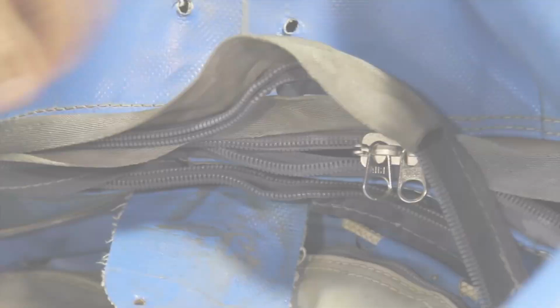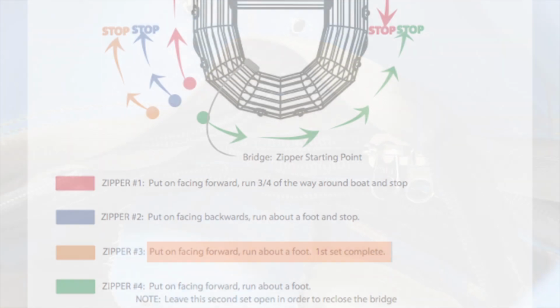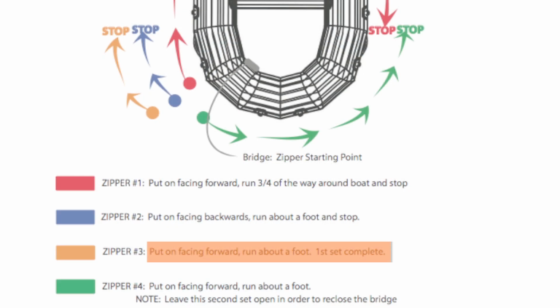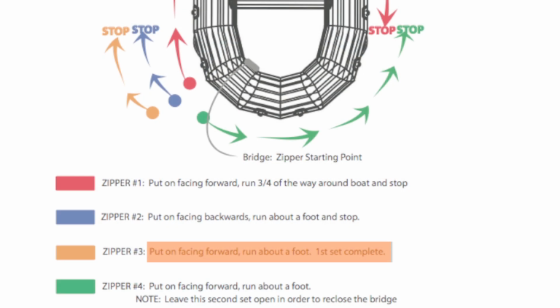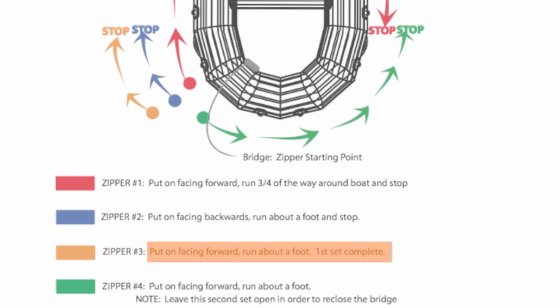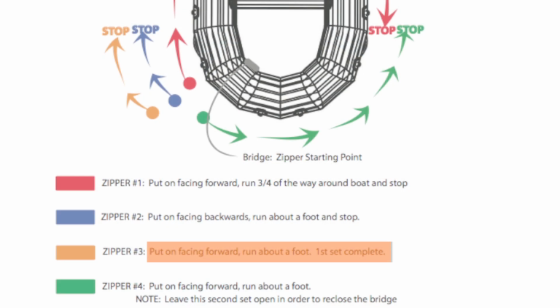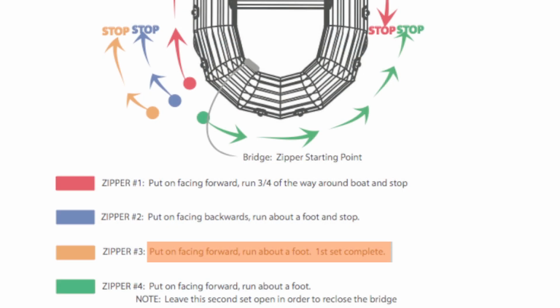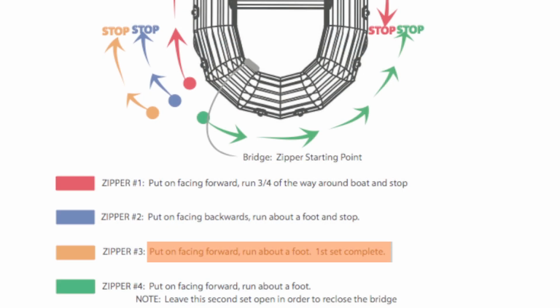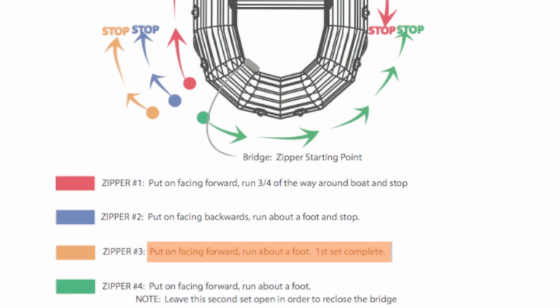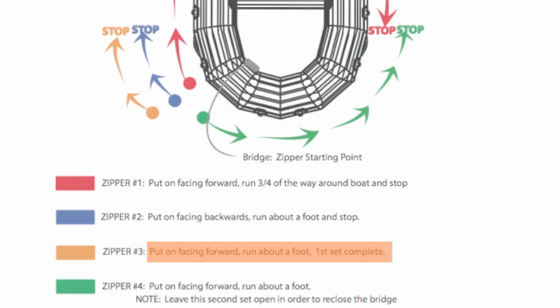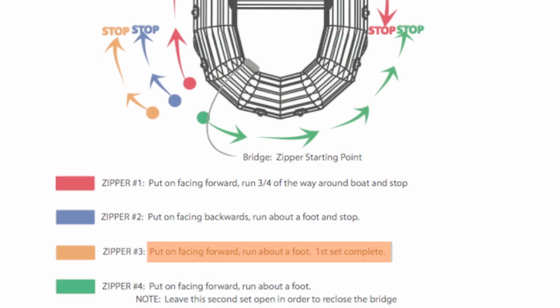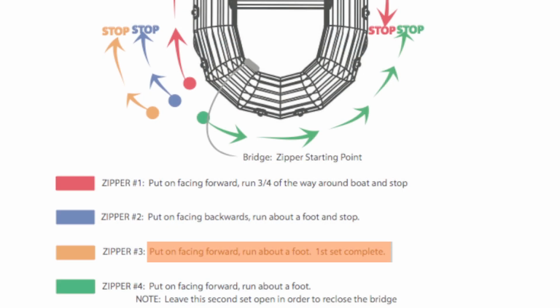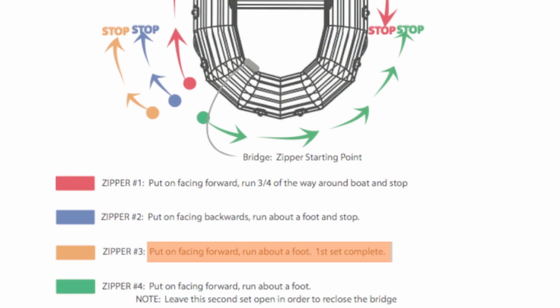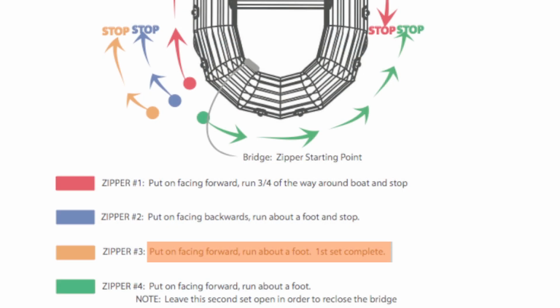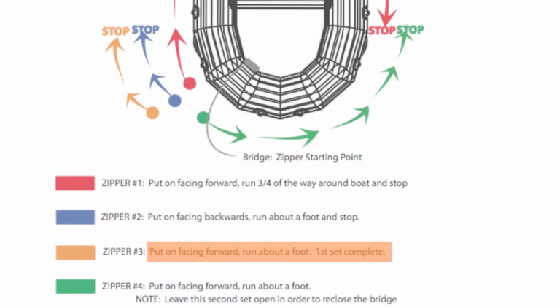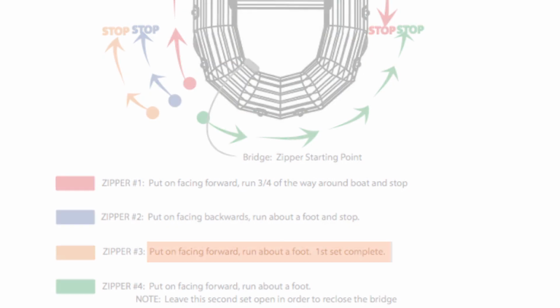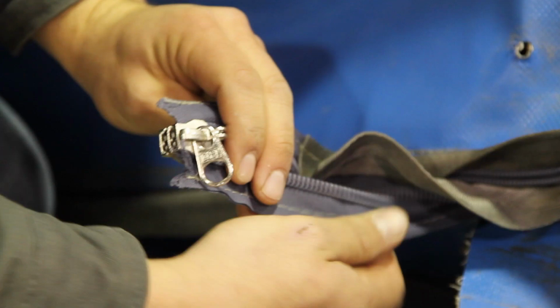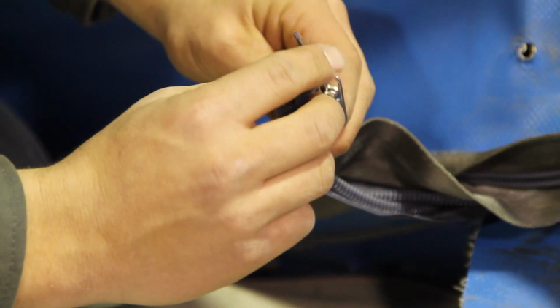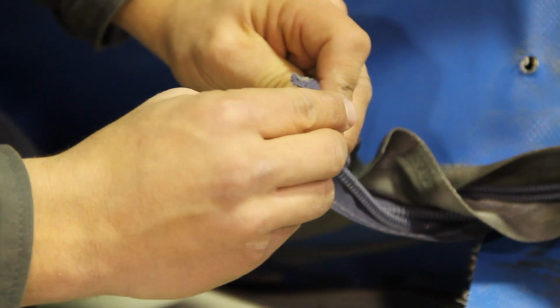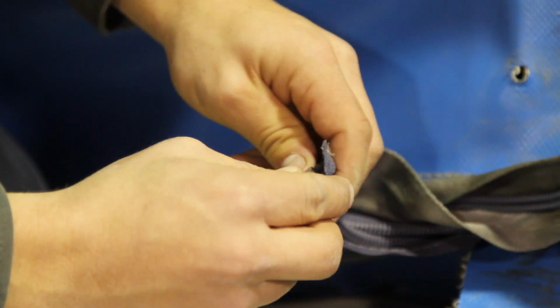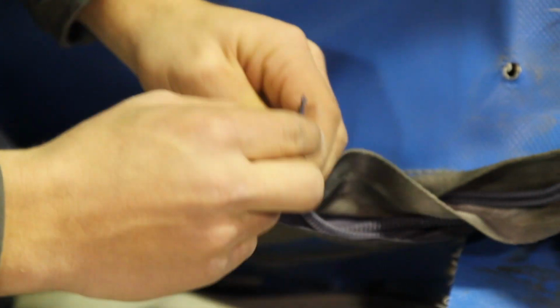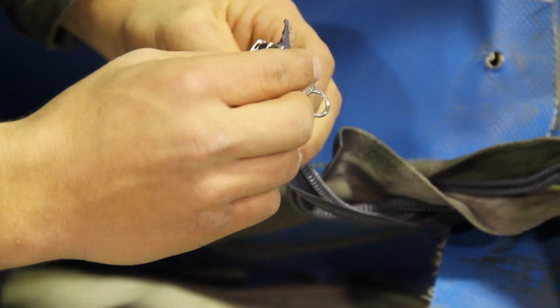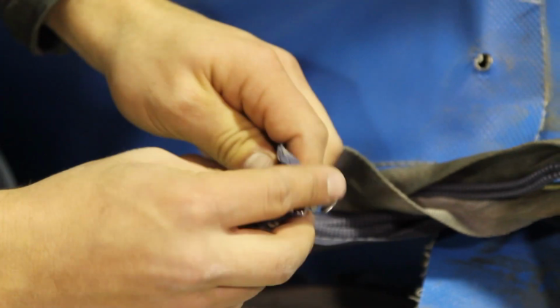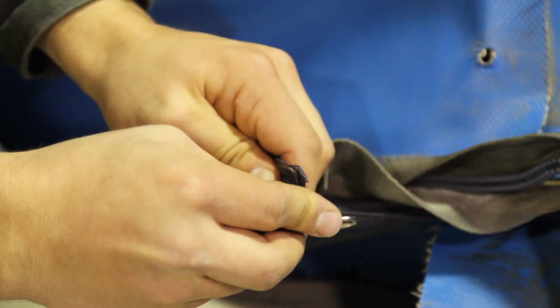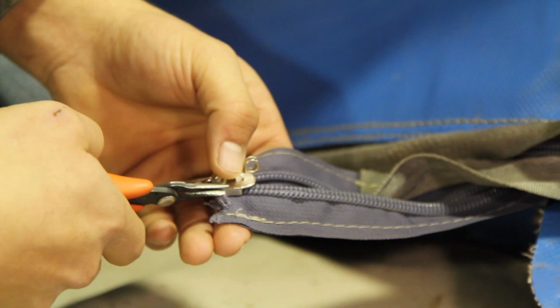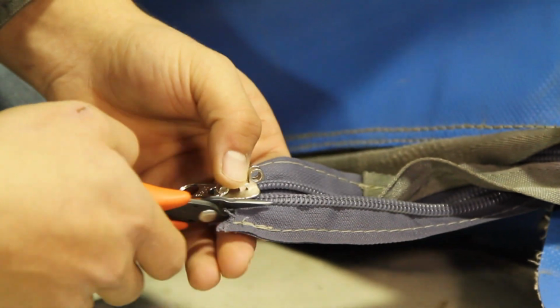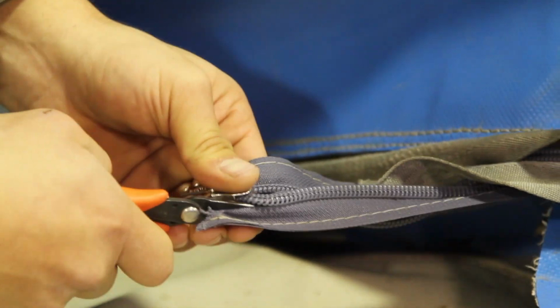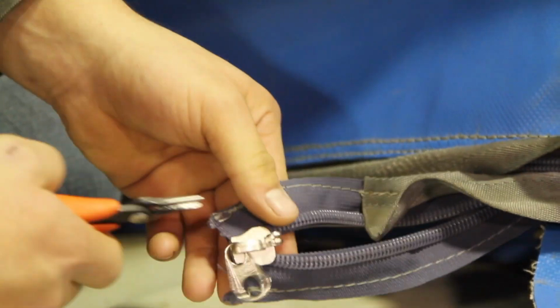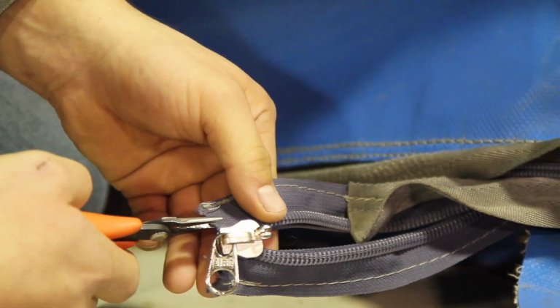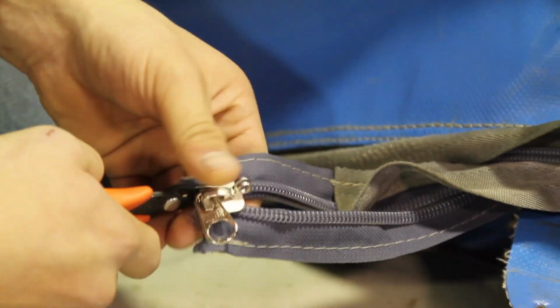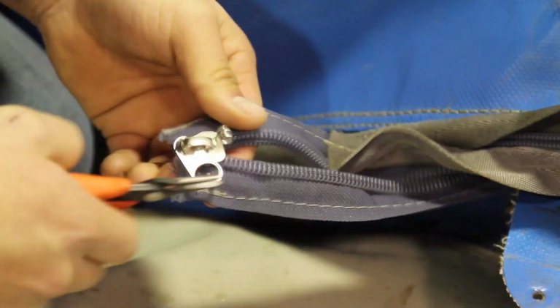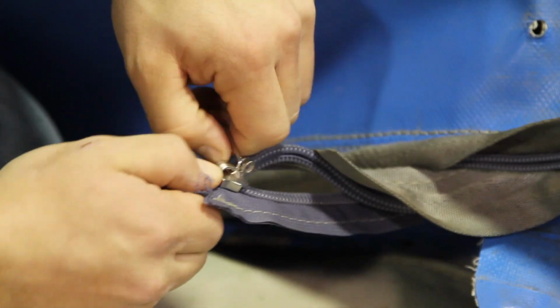The third zipper car, color-coded in orange, will go on forward again on the same side of the coil. The coil will open again at this point, so pay attention to get the zipper started evenly again.